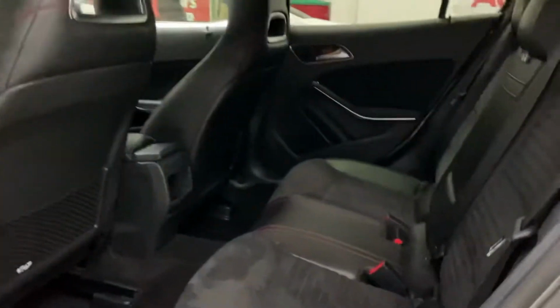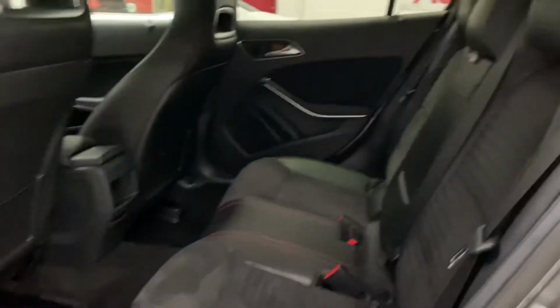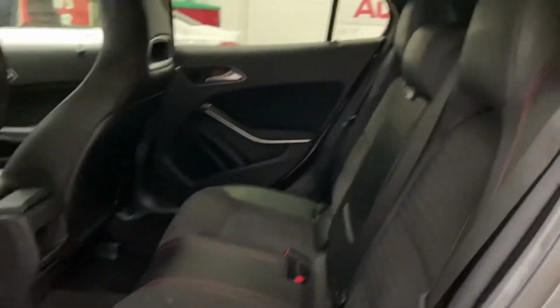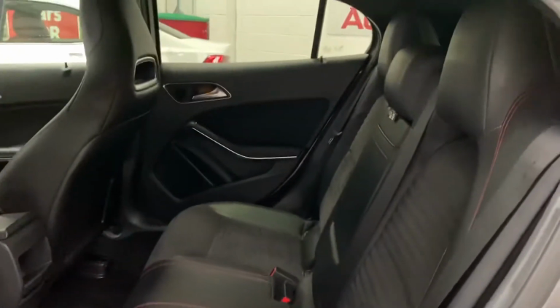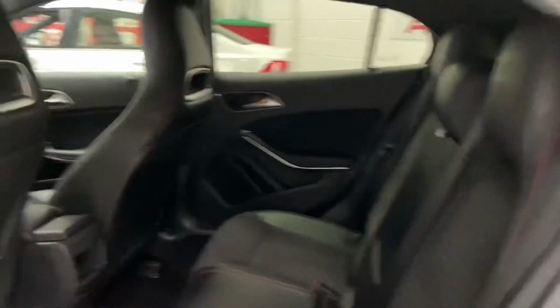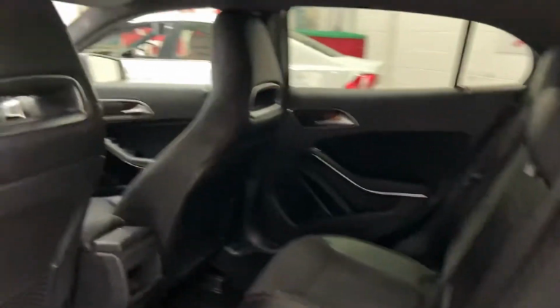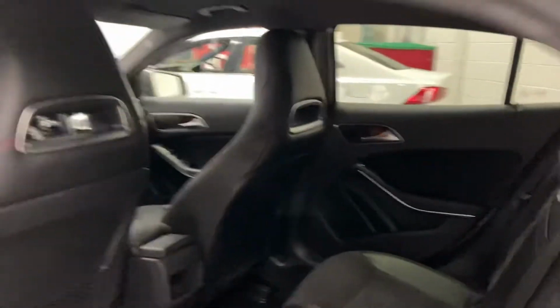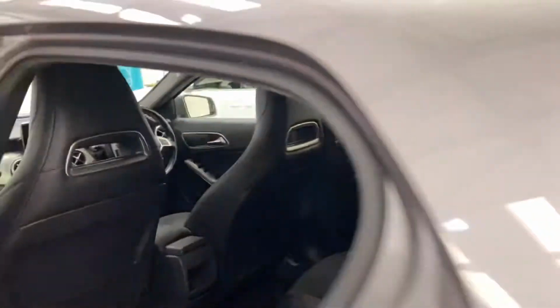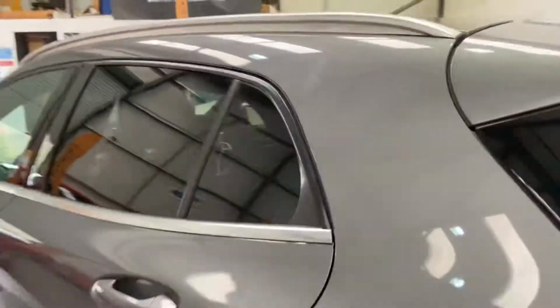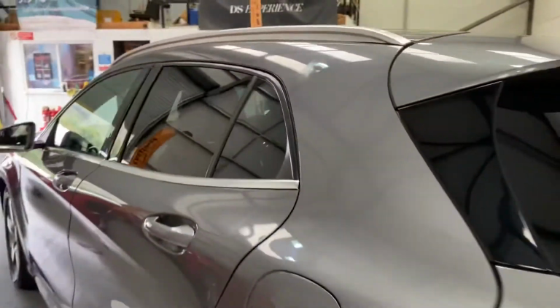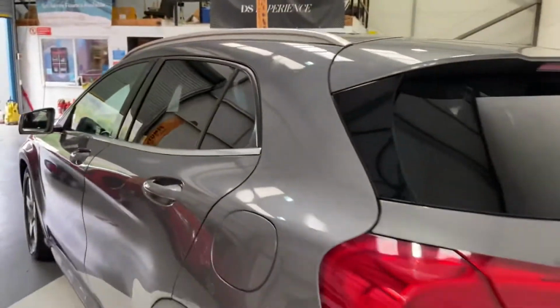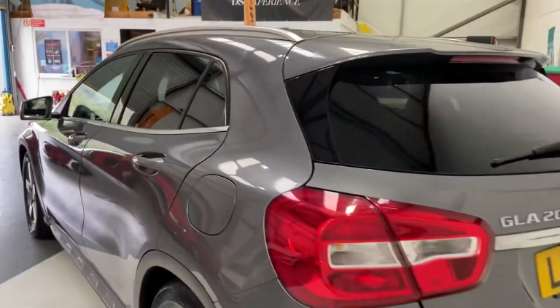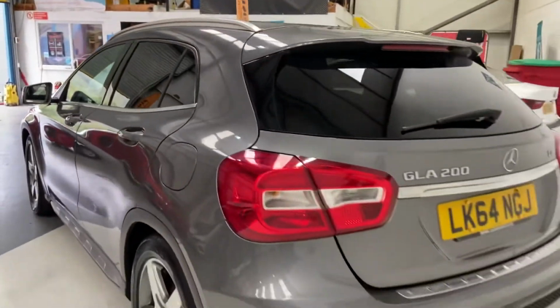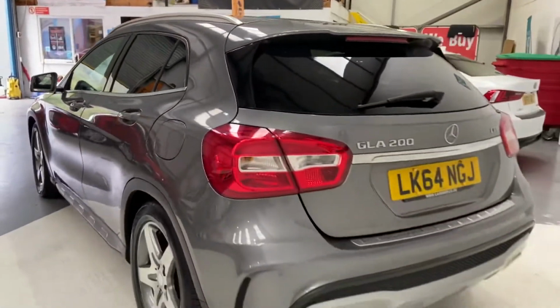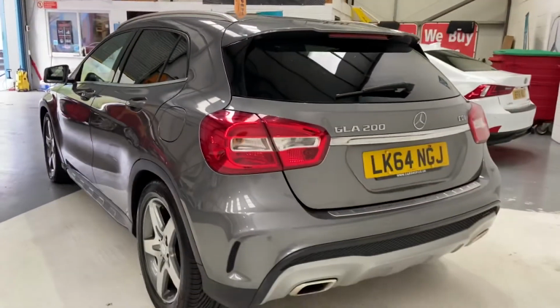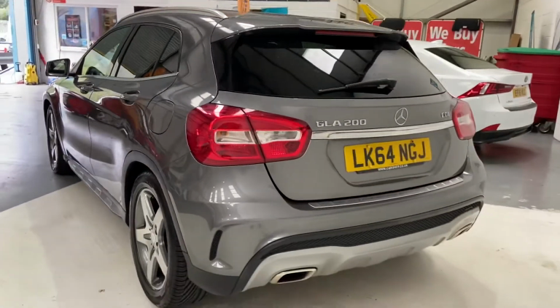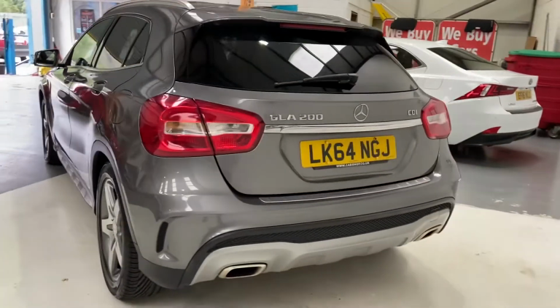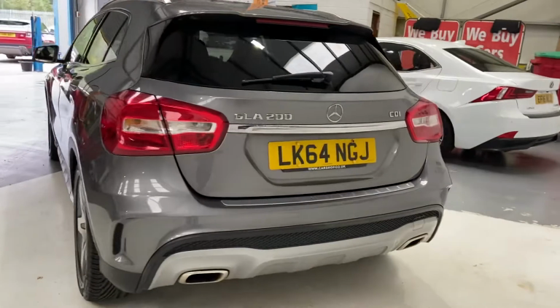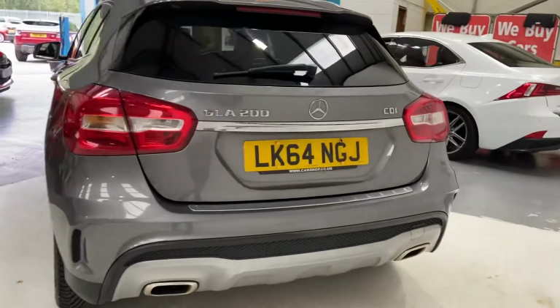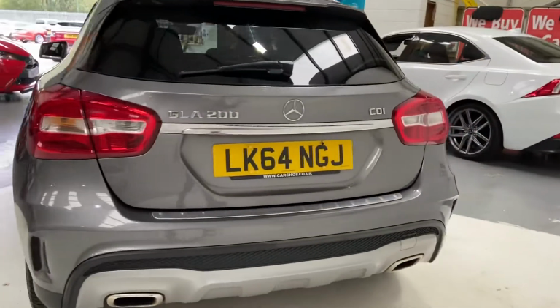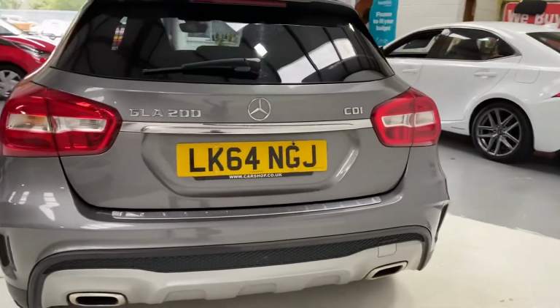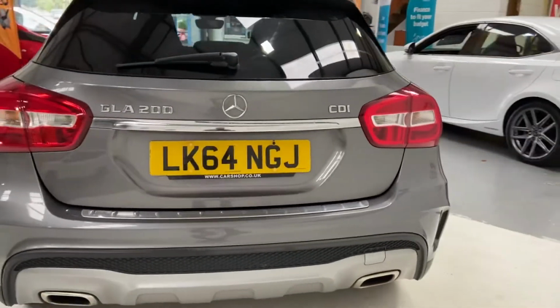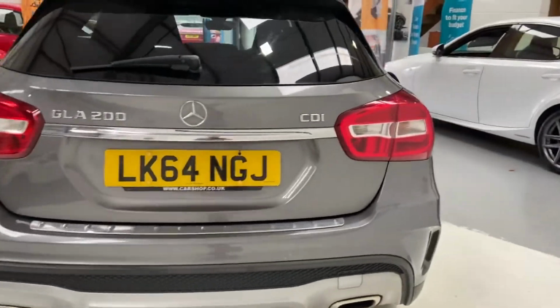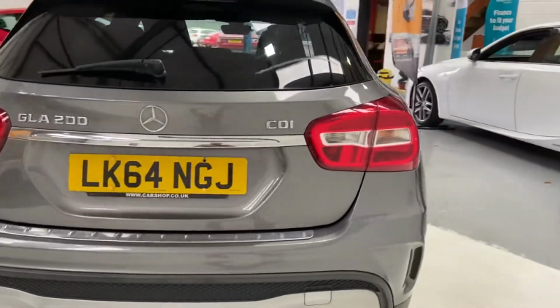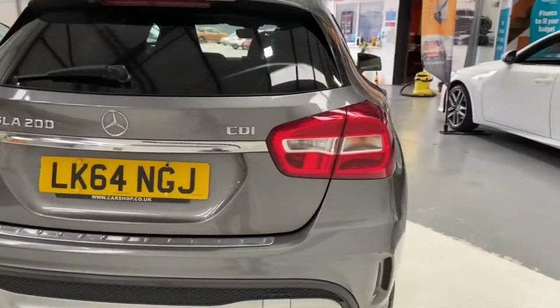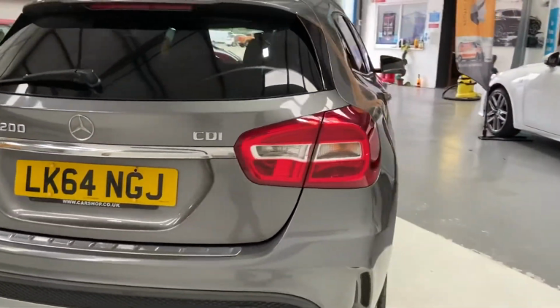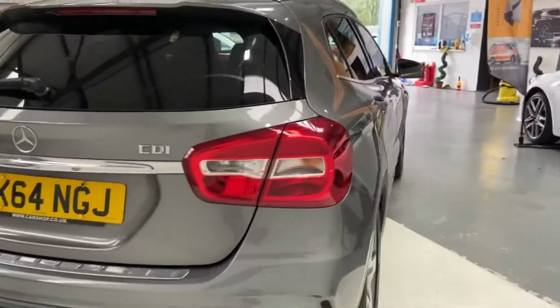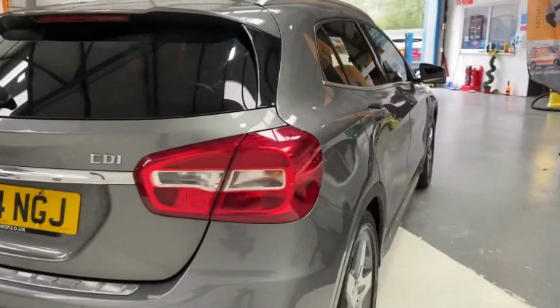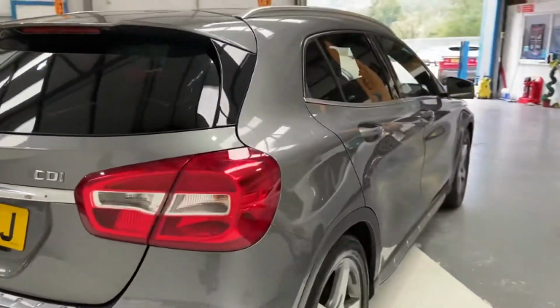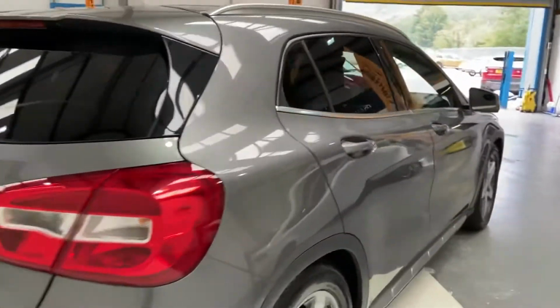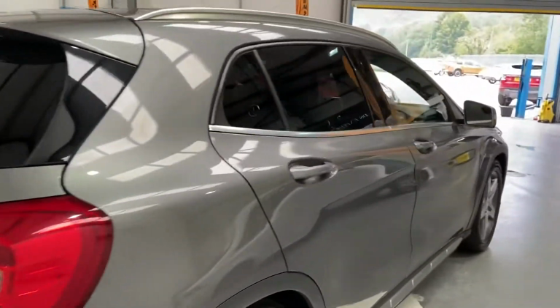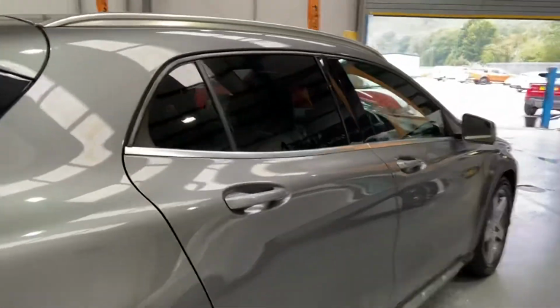Nice and spacious in the back. Reverse camera as well with this car. Original bootmats are in there as well.